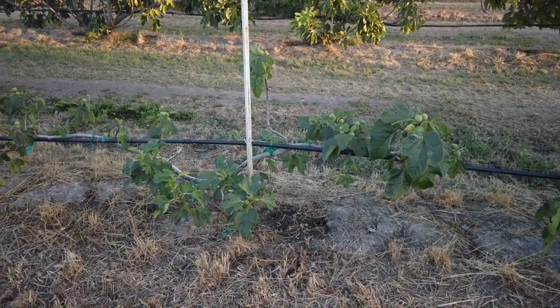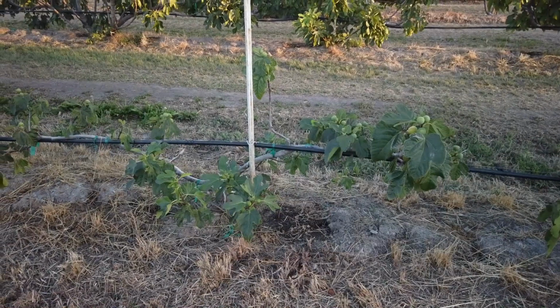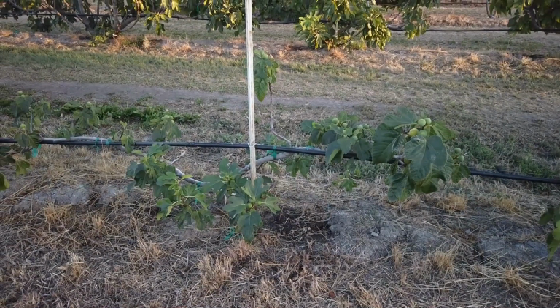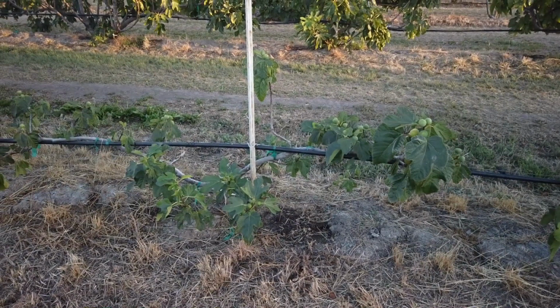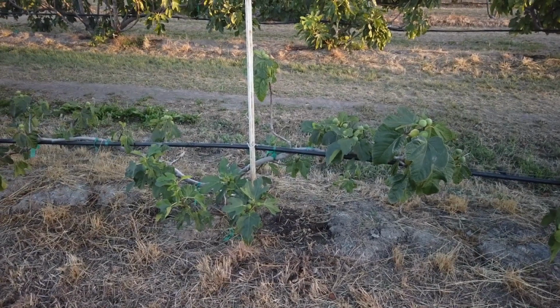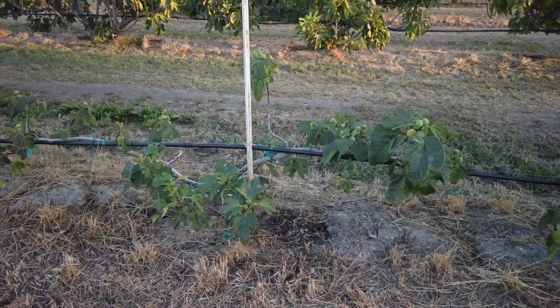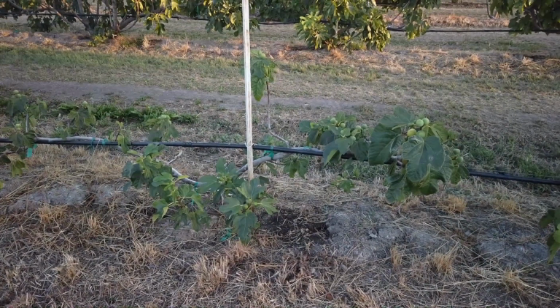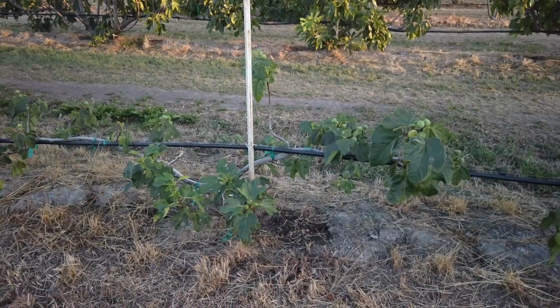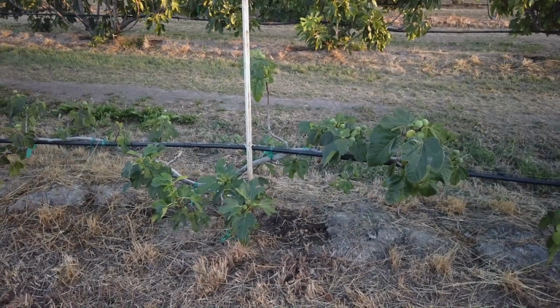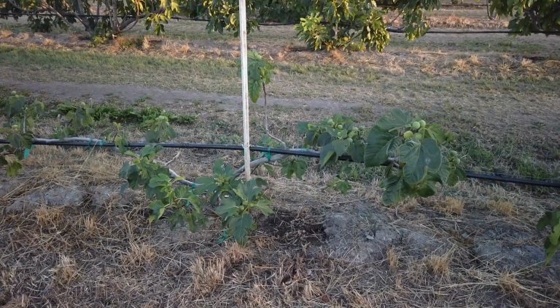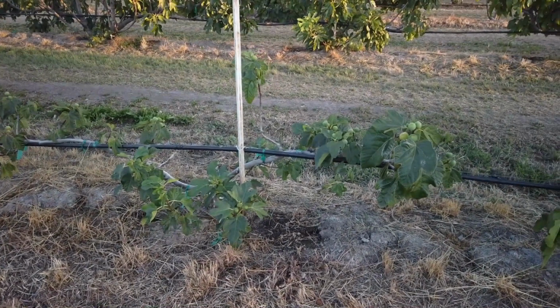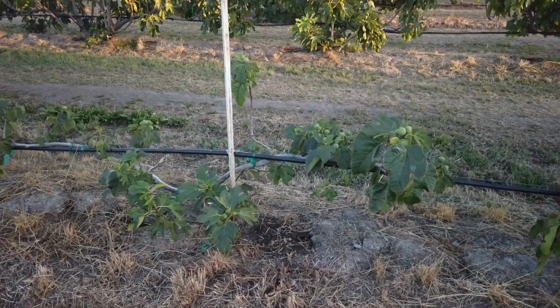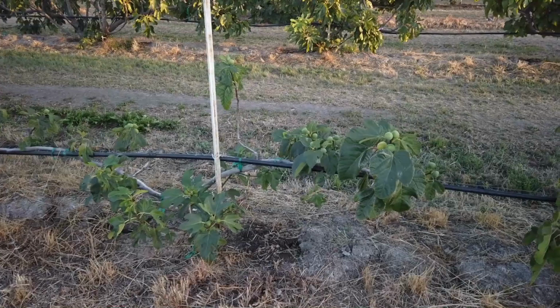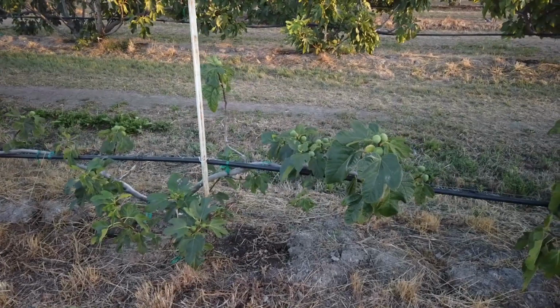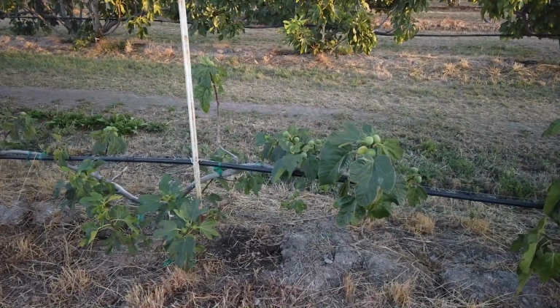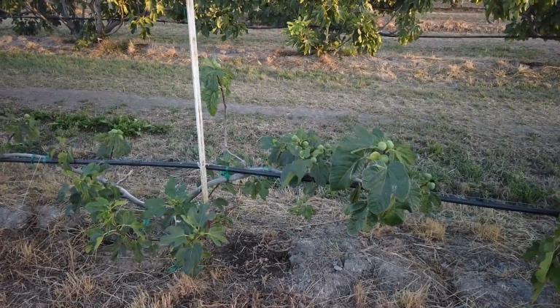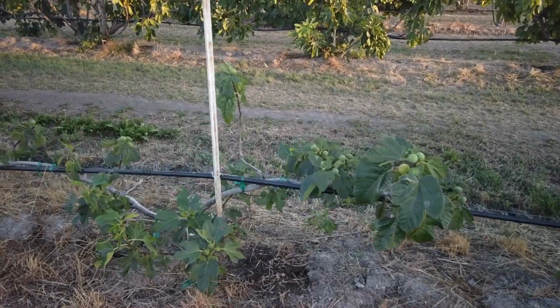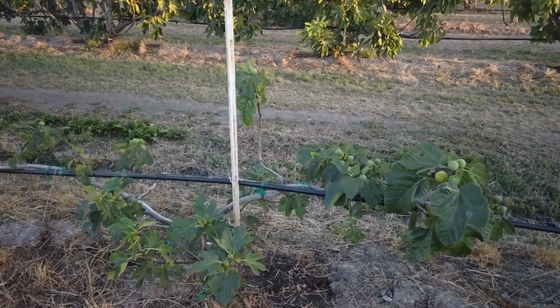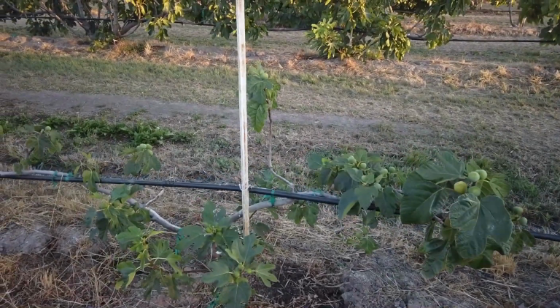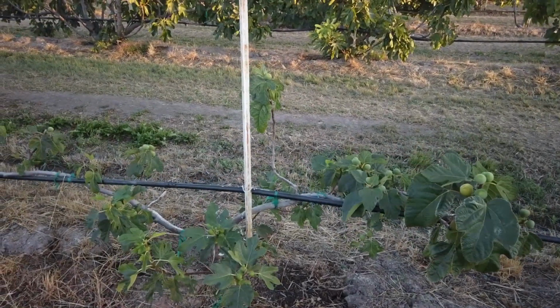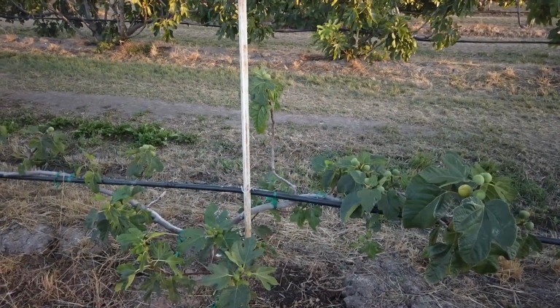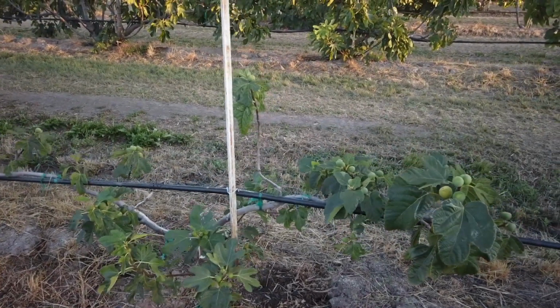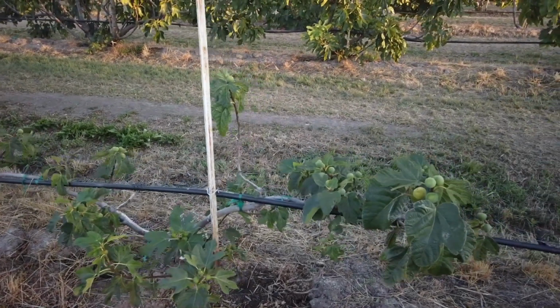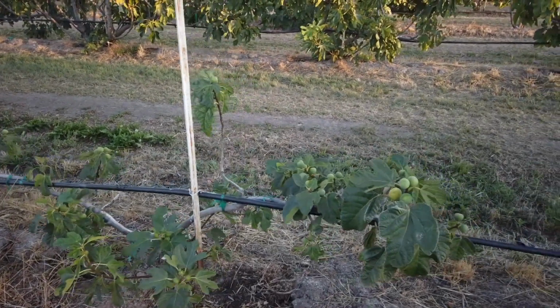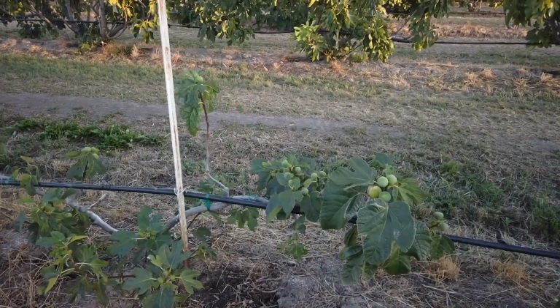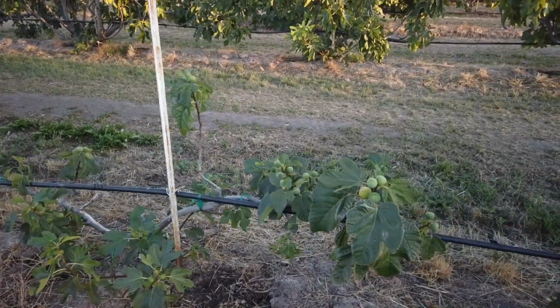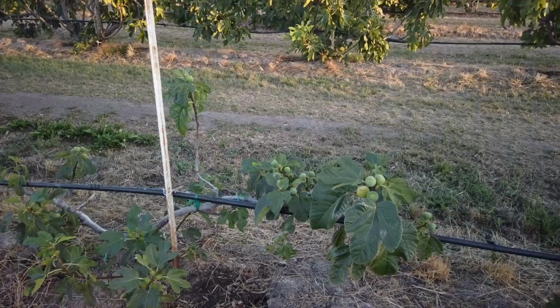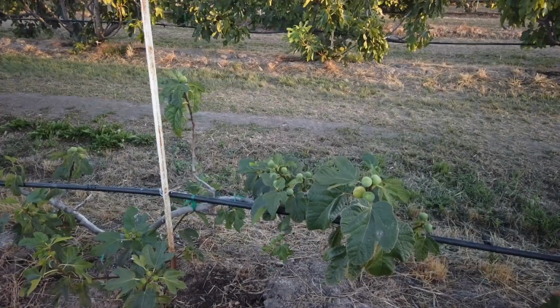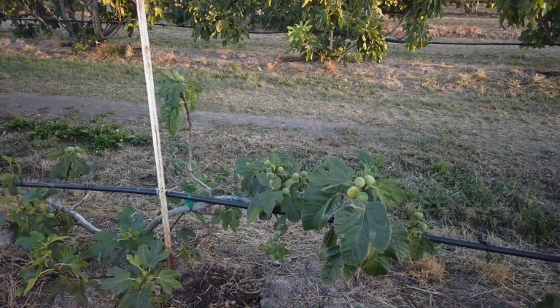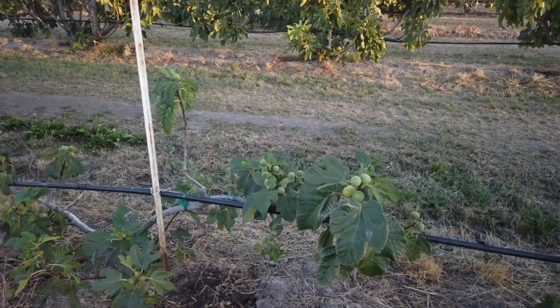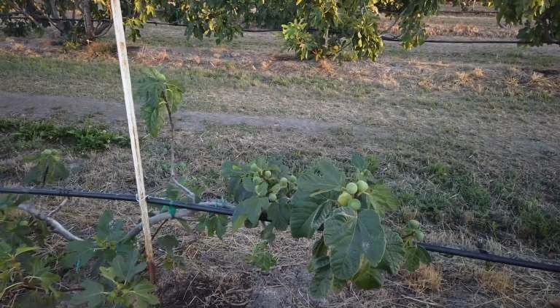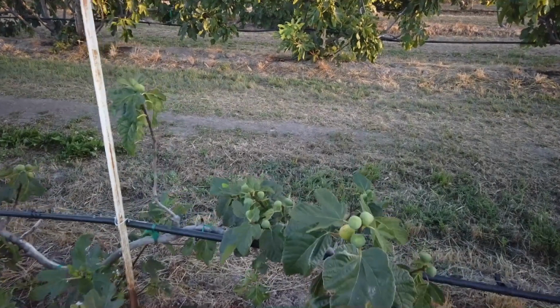Good evening Pigaholic friends. This is Garnsey White Seedless, and I got this at John Verdix when we had a gathering there and someone gave this to me.